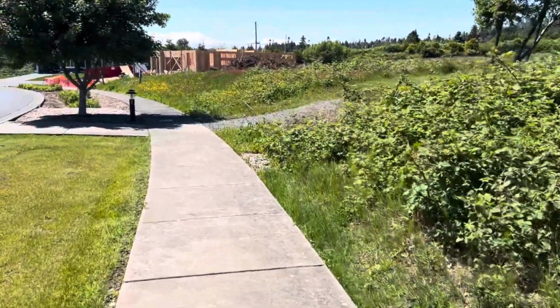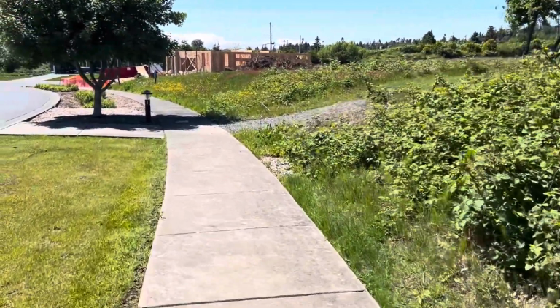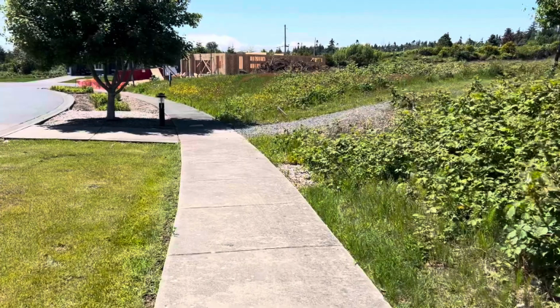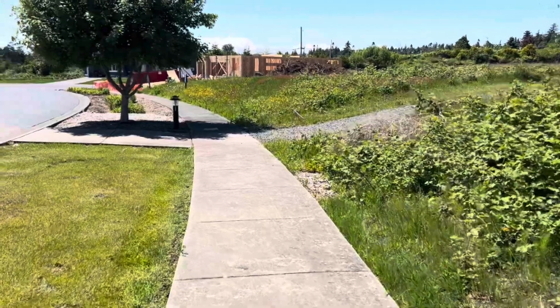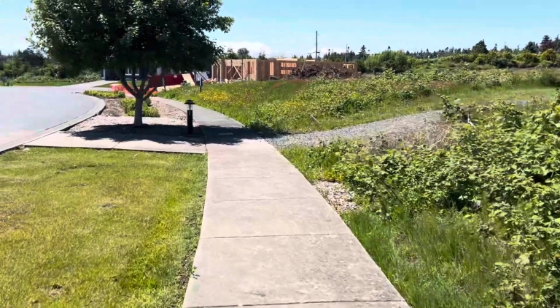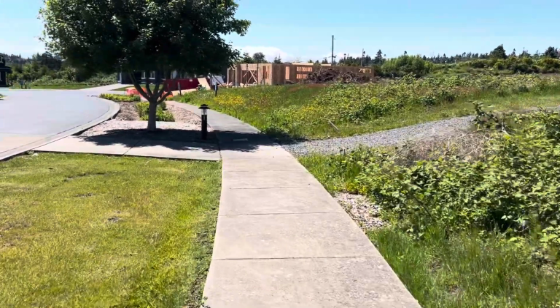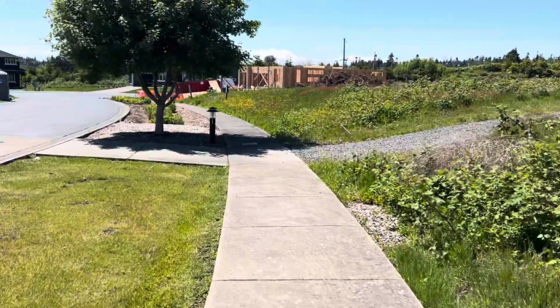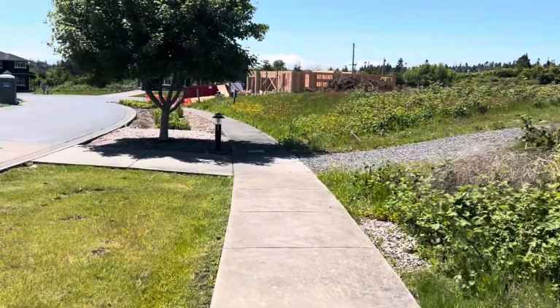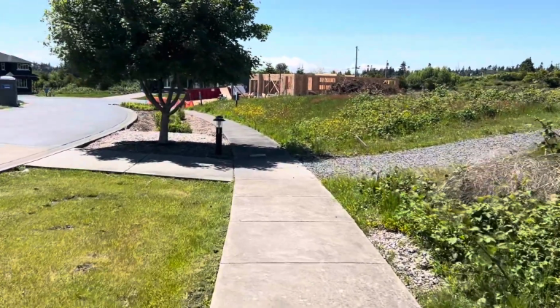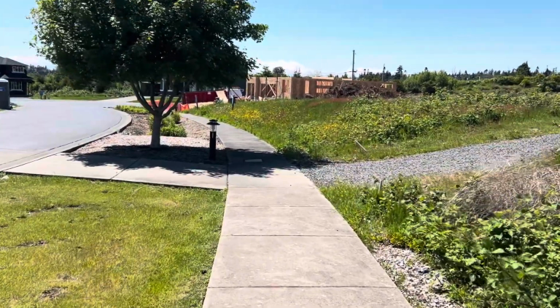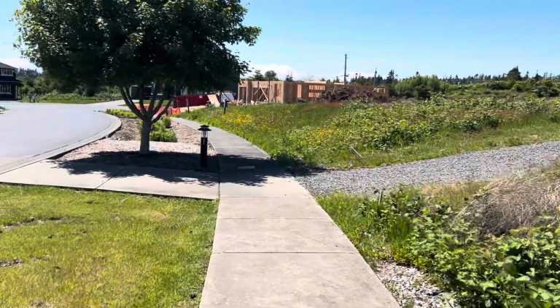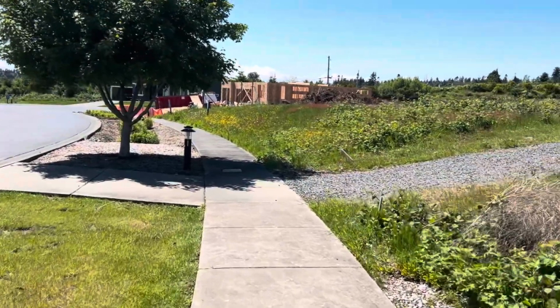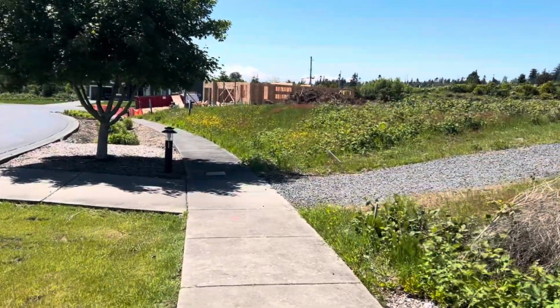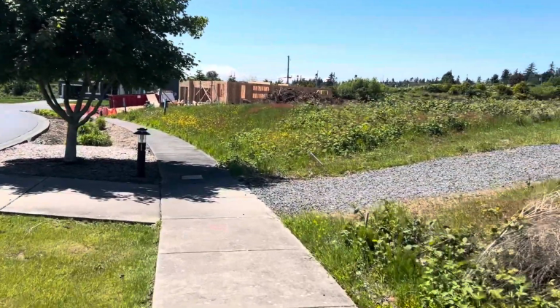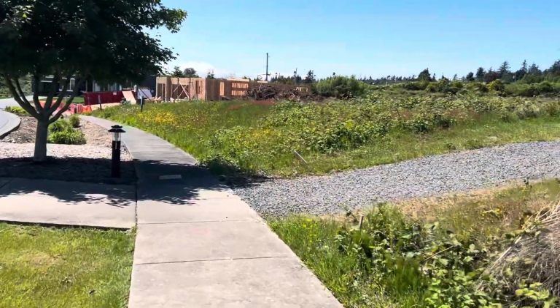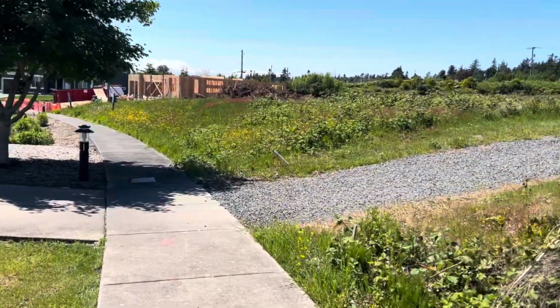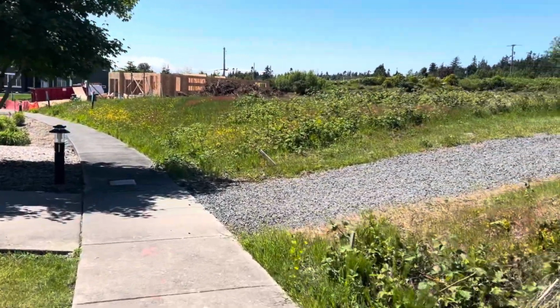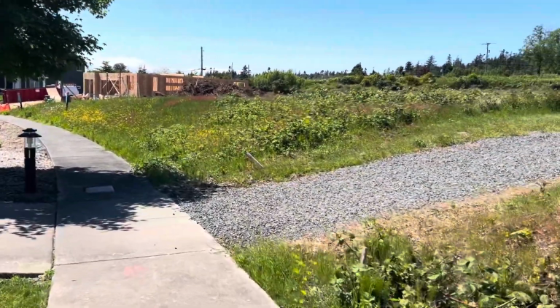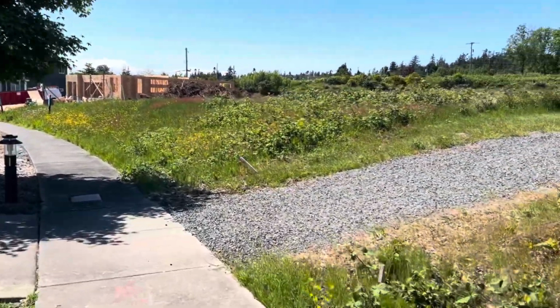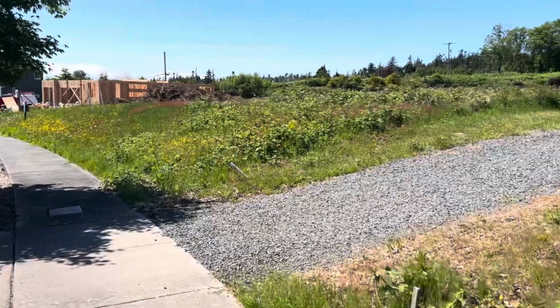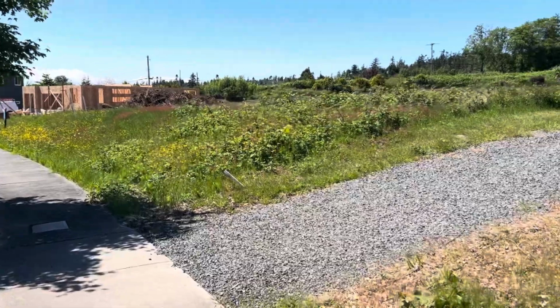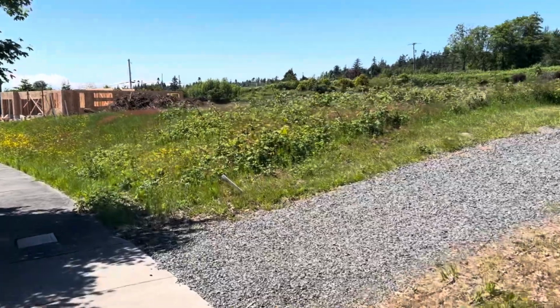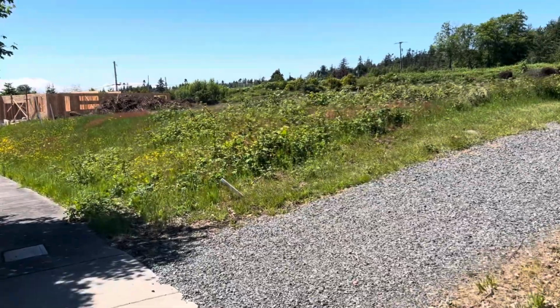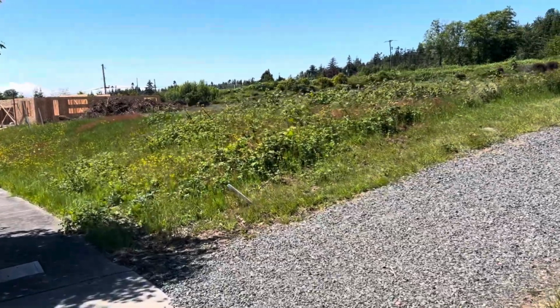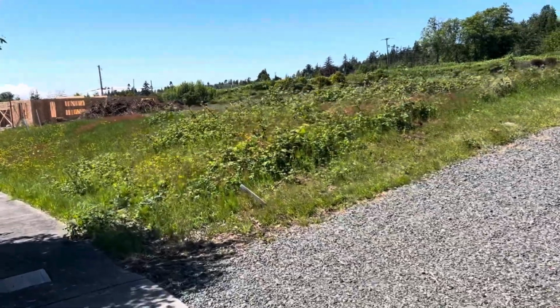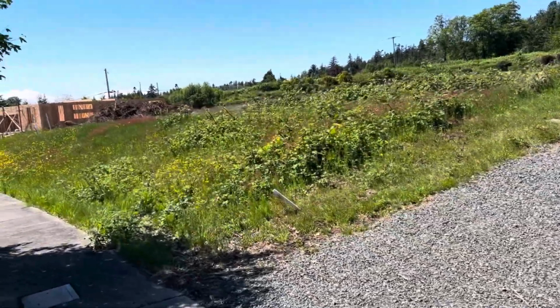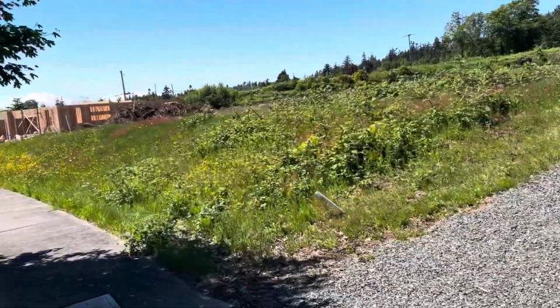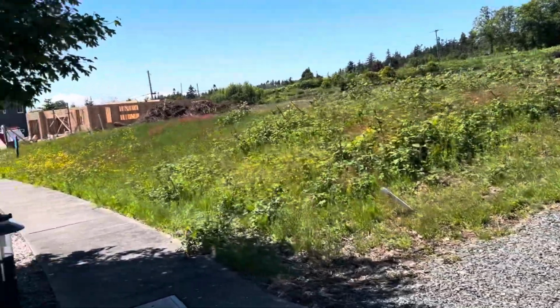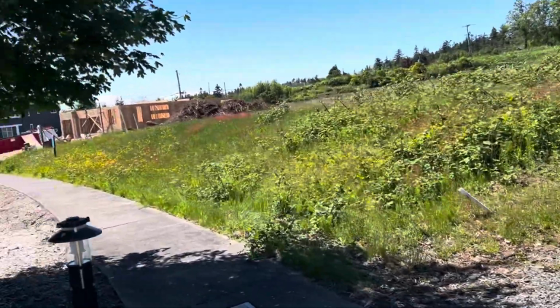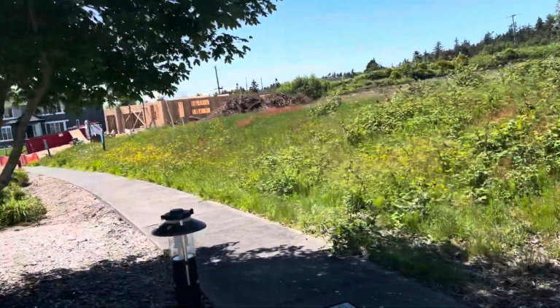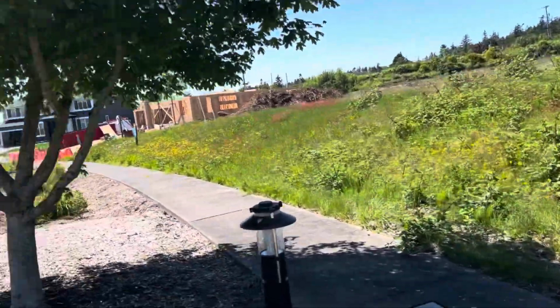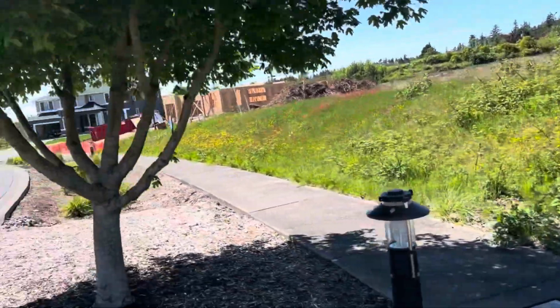And we're coming up to Lot 1. Lot 10 here, which is a Lupine.